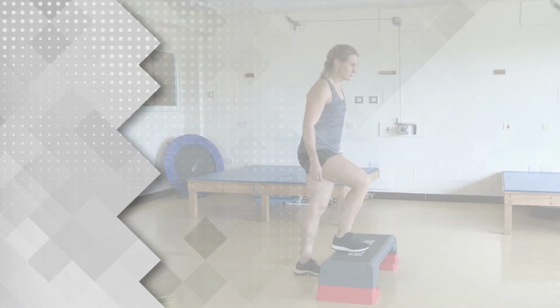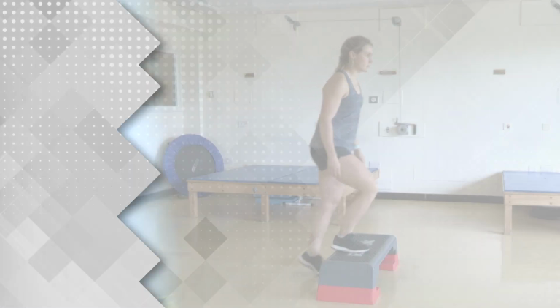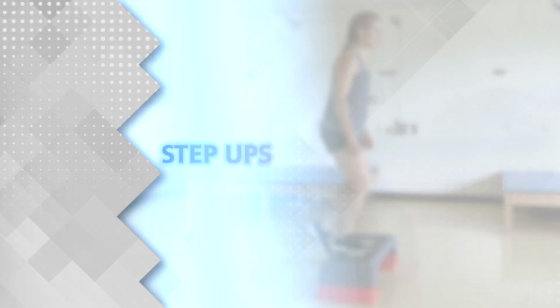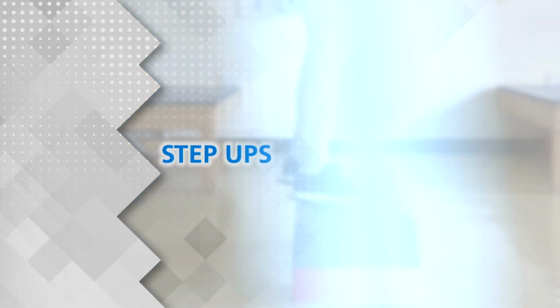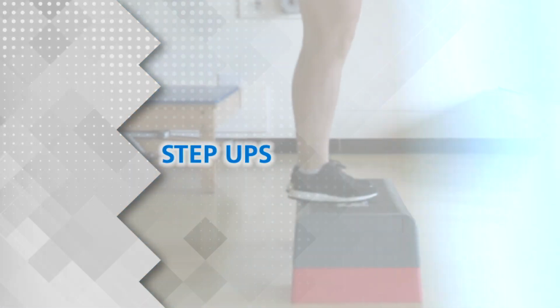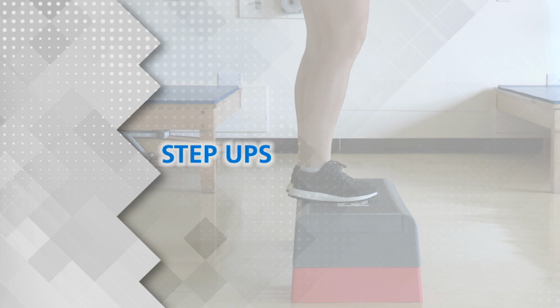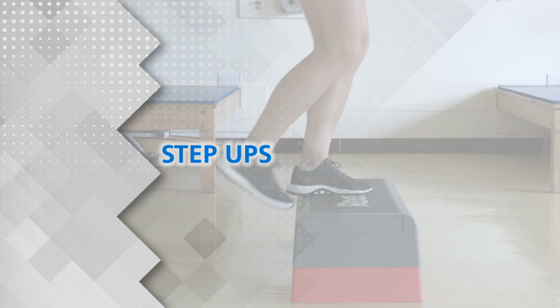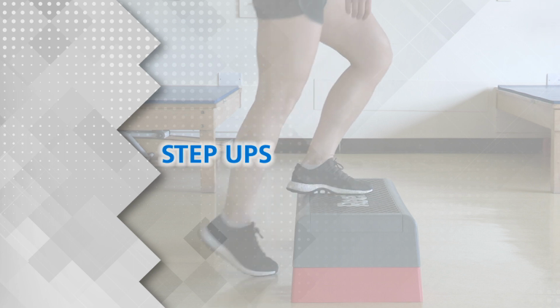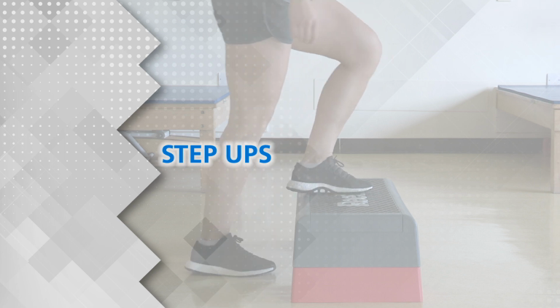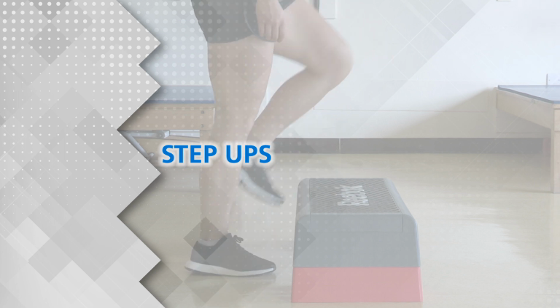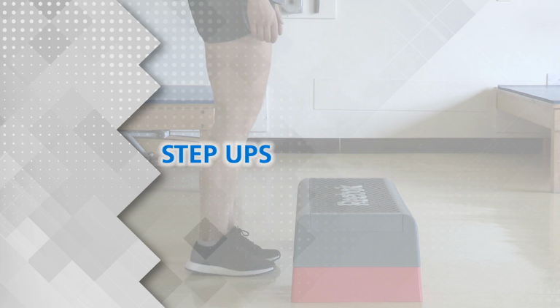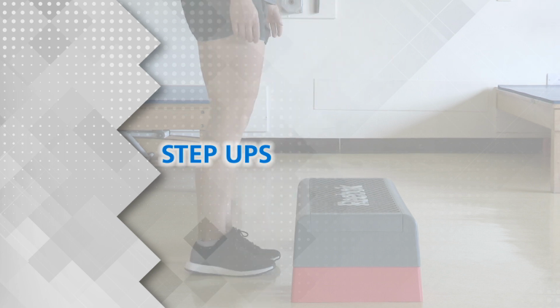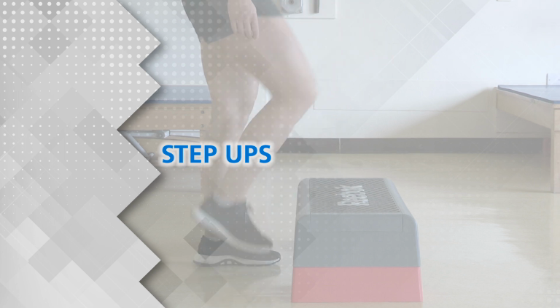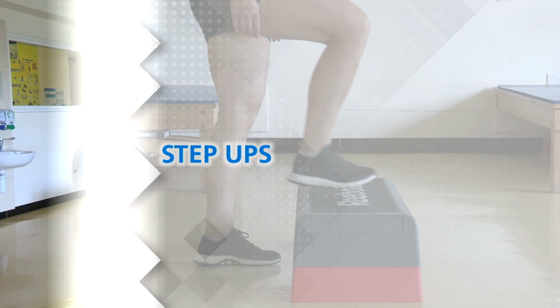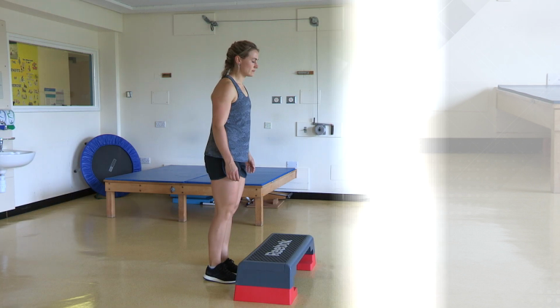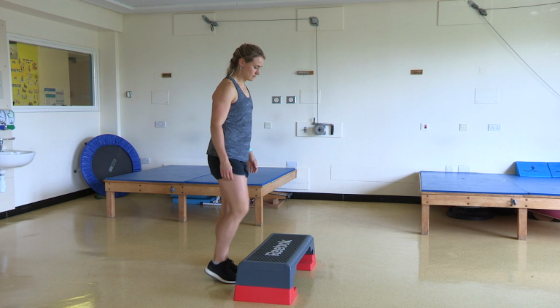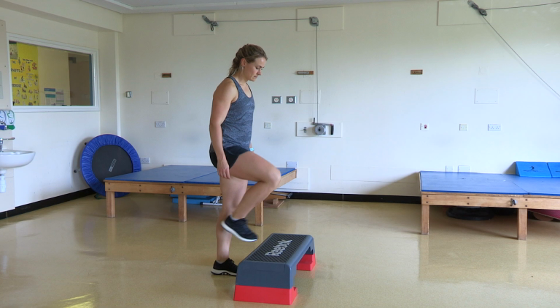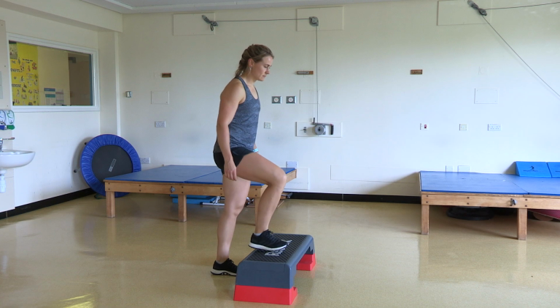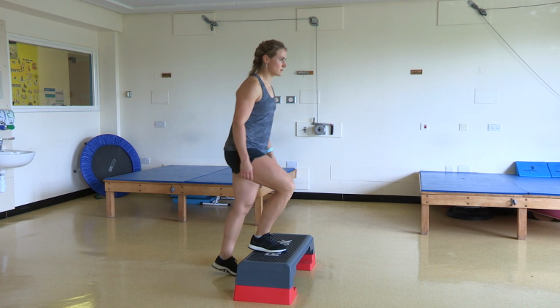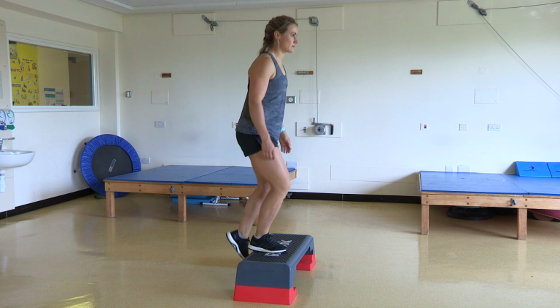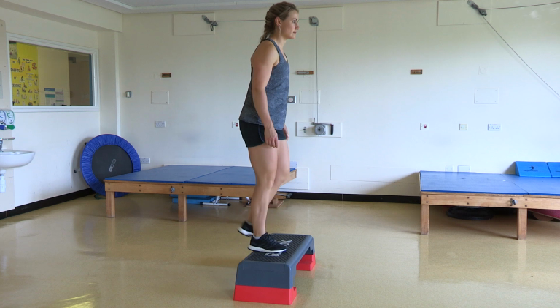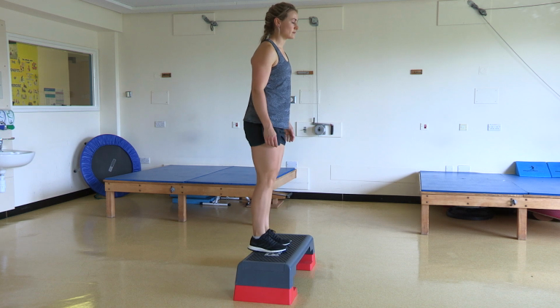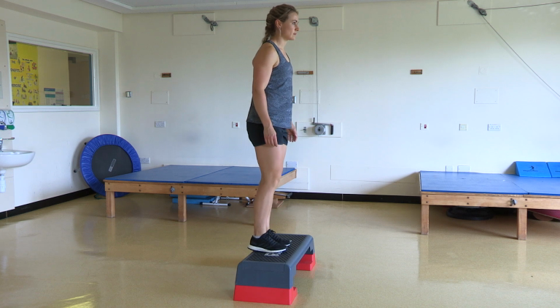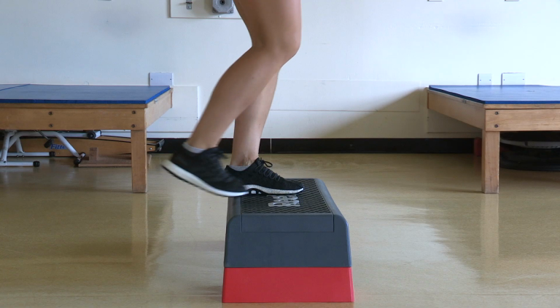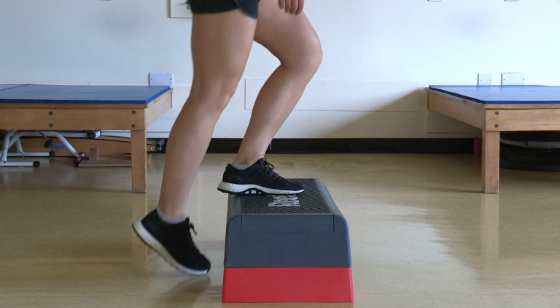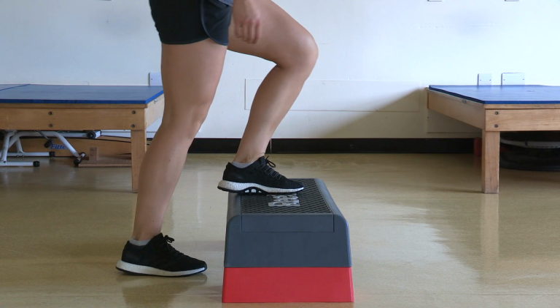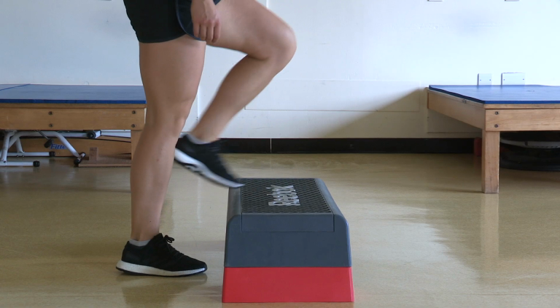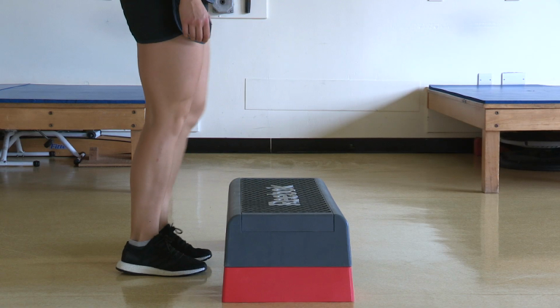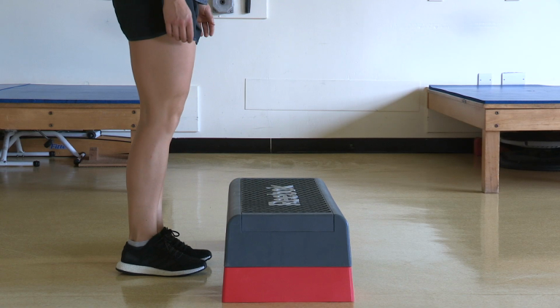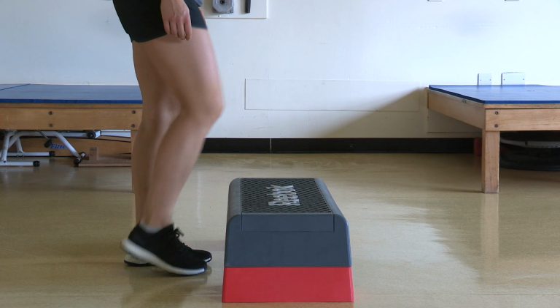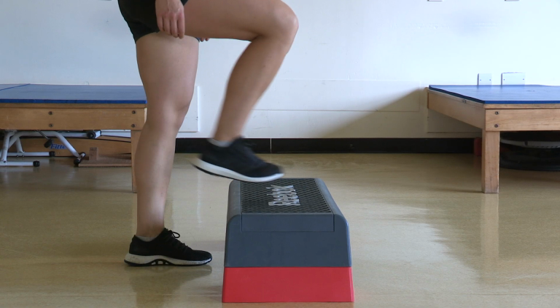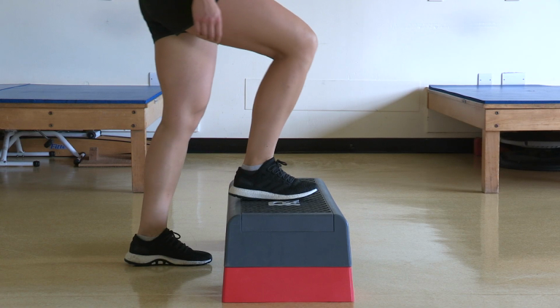Step Ups. Standing in front of a small step, step up slowly with your affected leg and lower back down again.